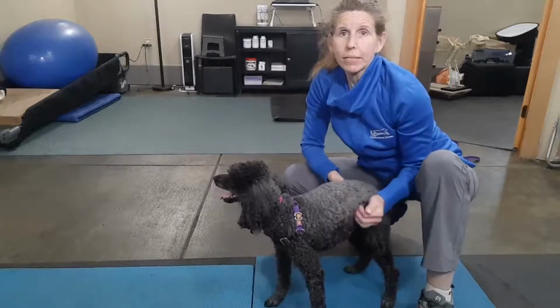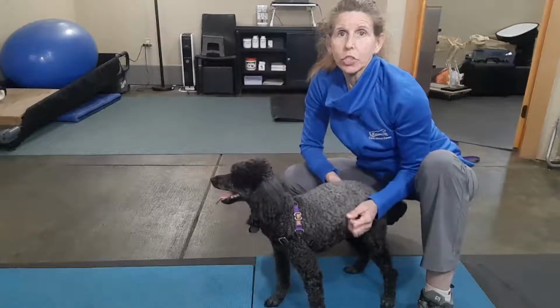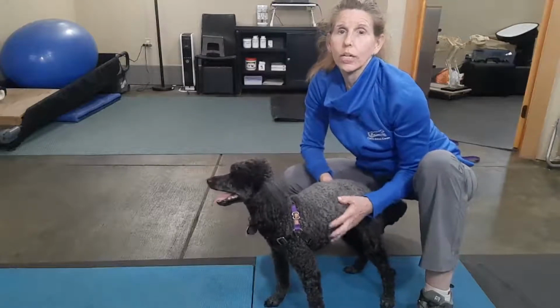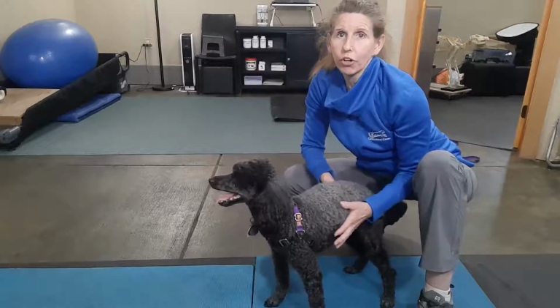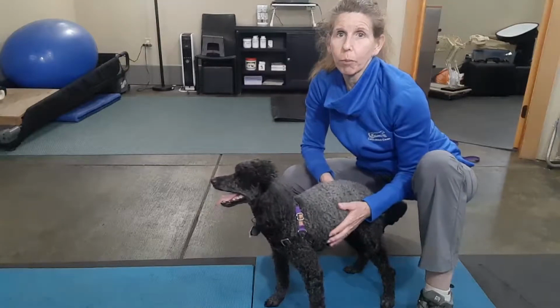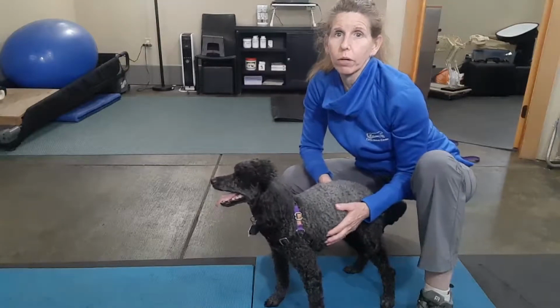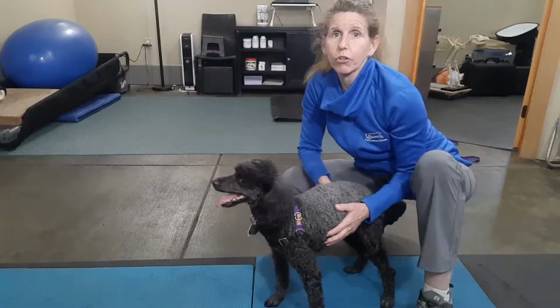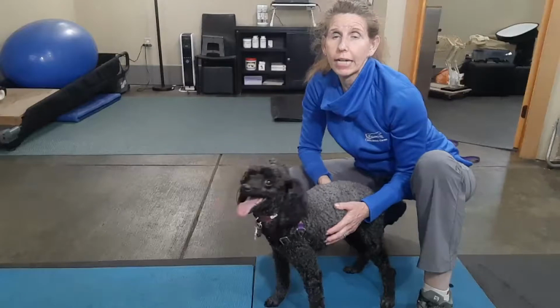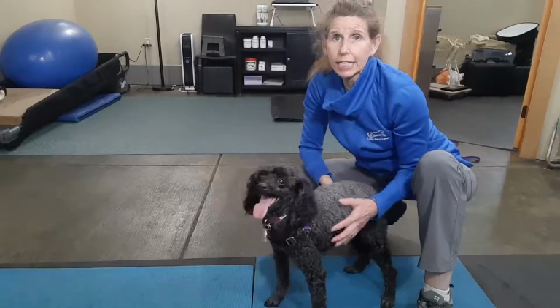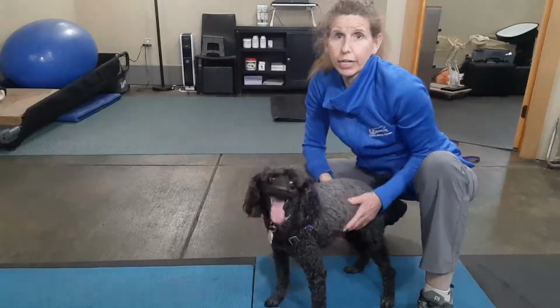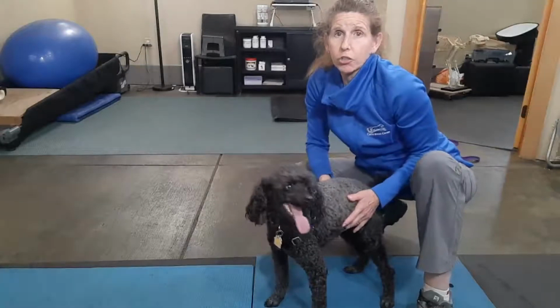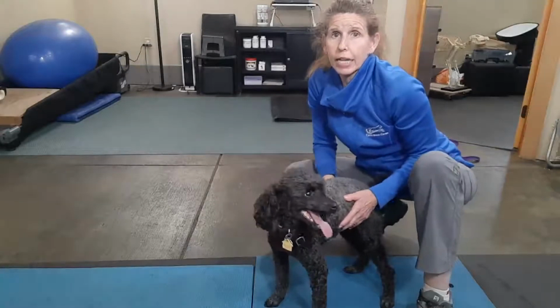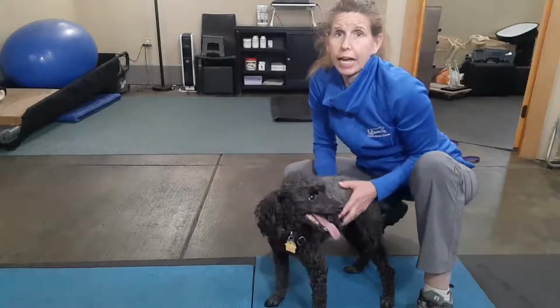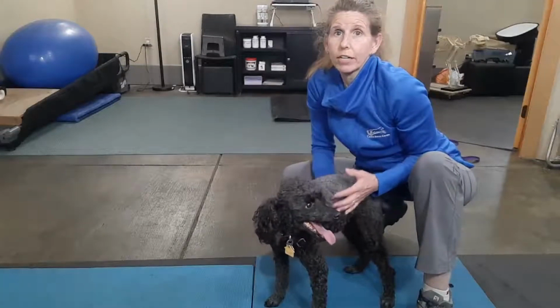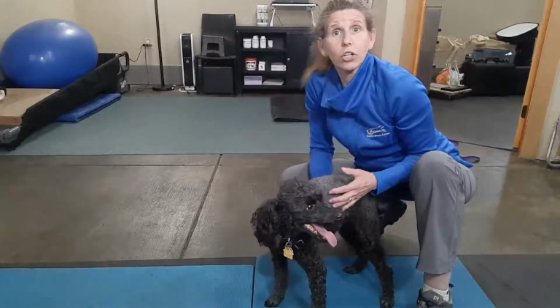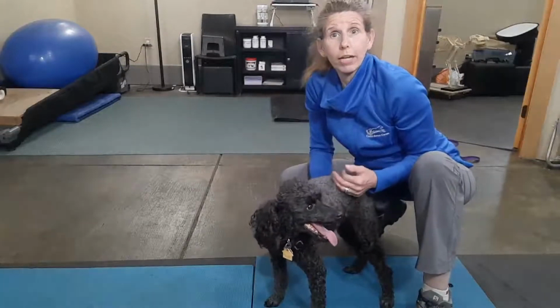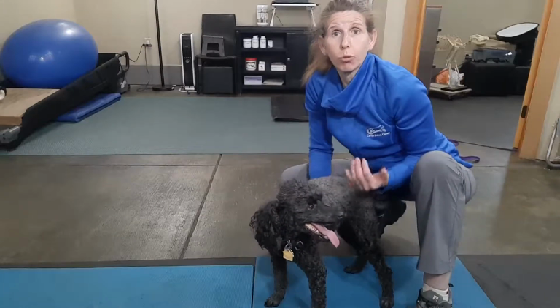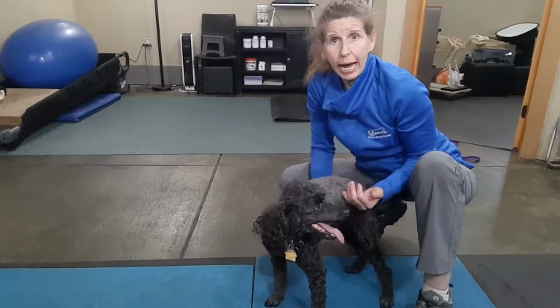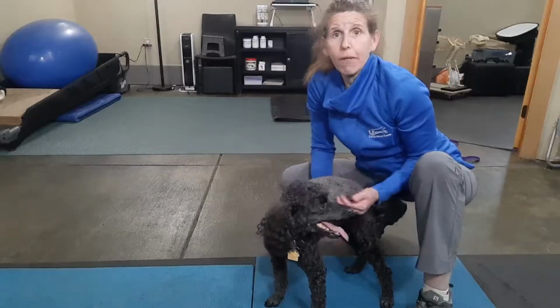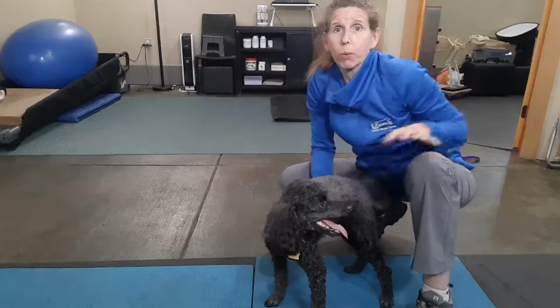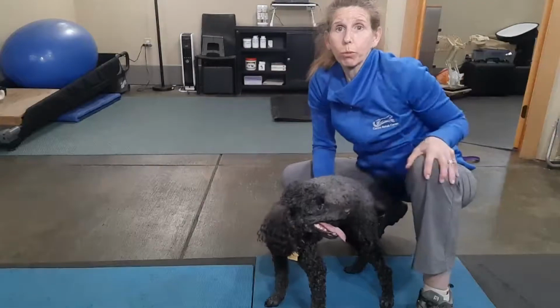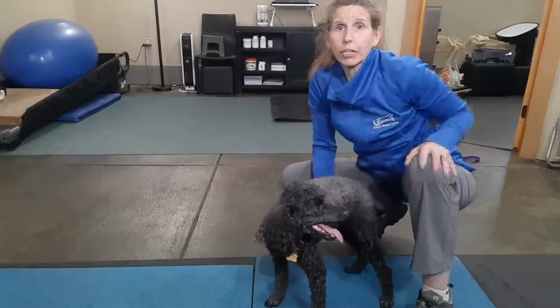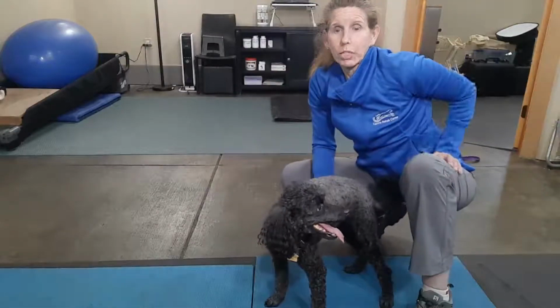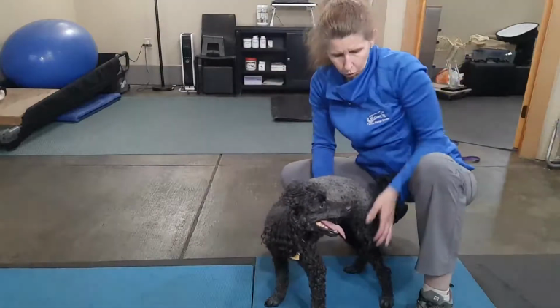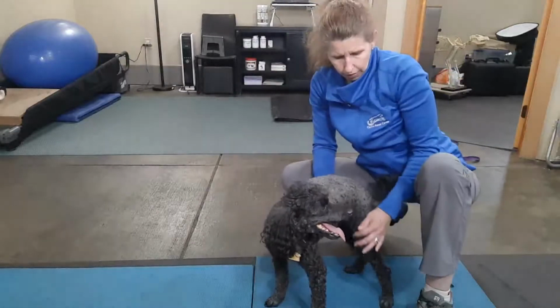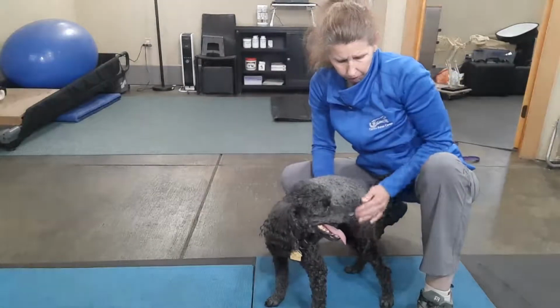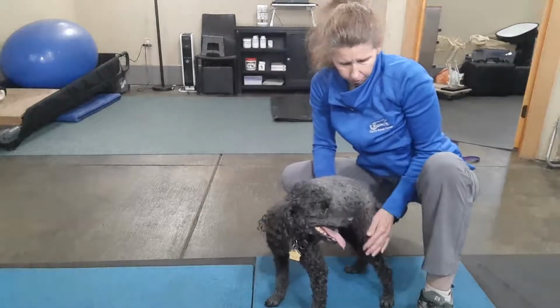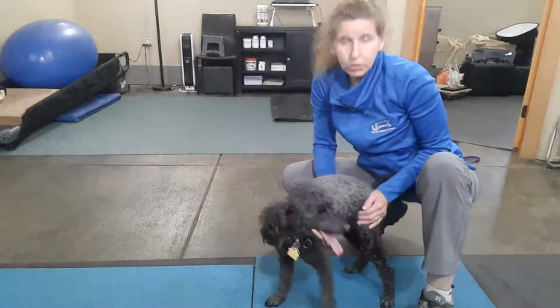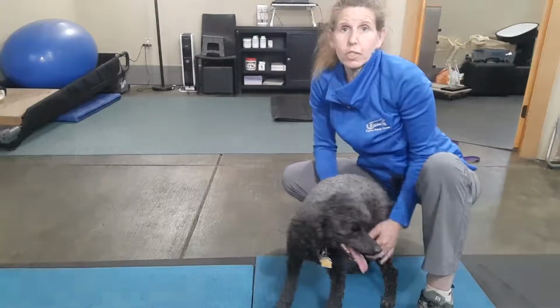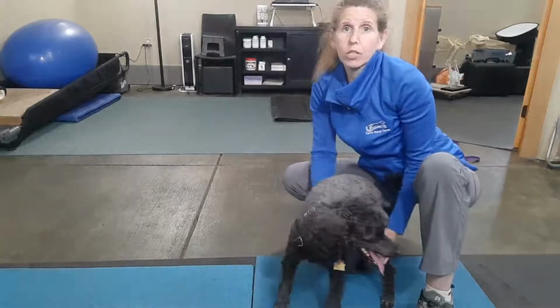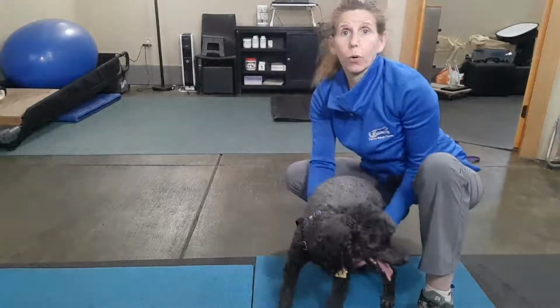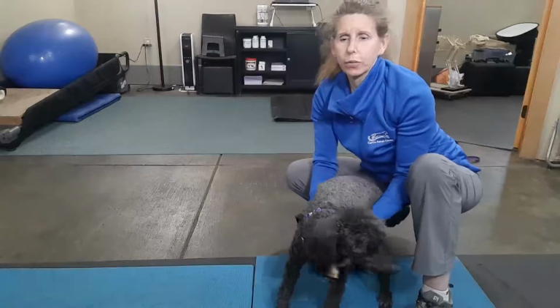Muscle tone is very important when your dog has an injury to the leg and they're not necessarily ready for rehab, but we want to really increase the tone of the muscles that support the joint.